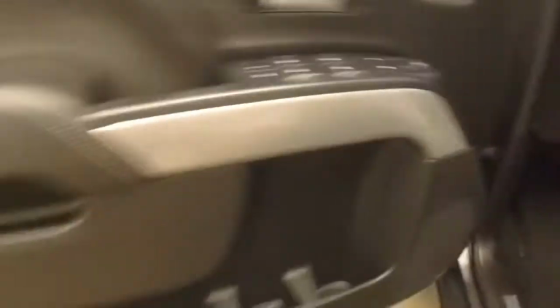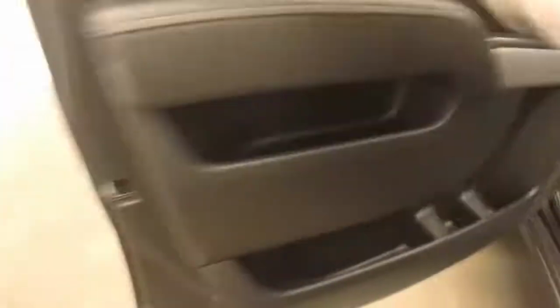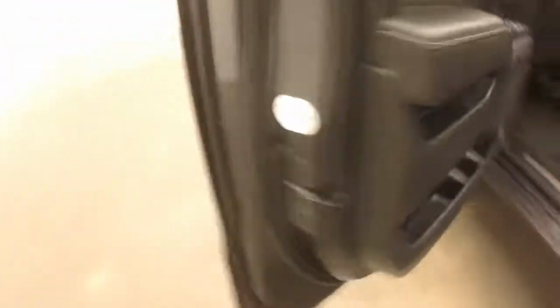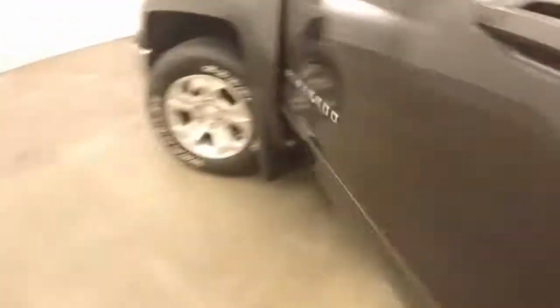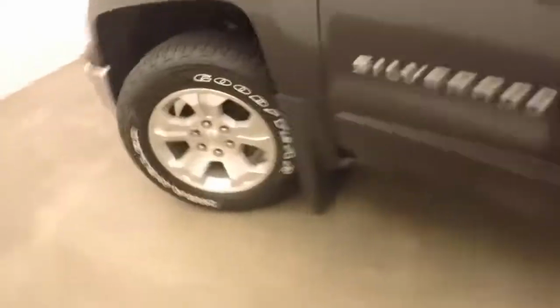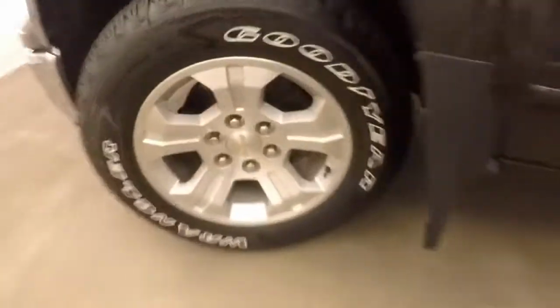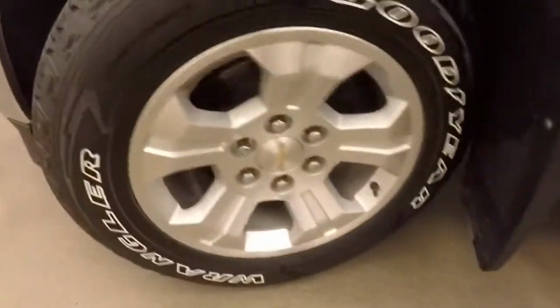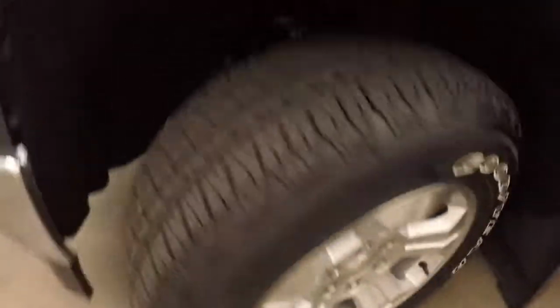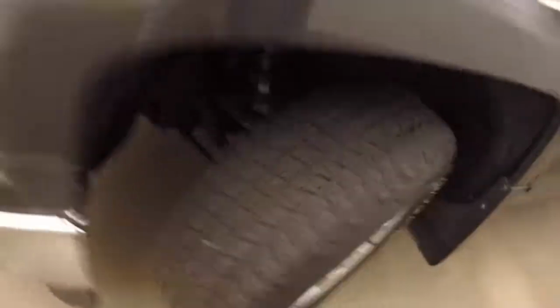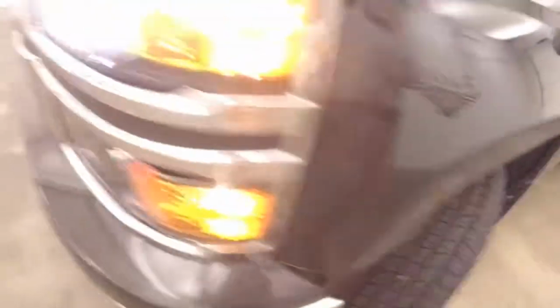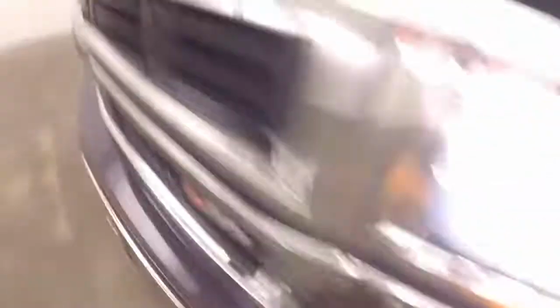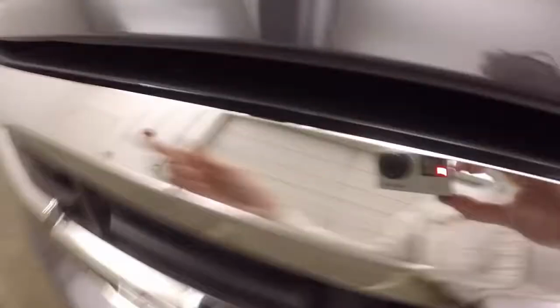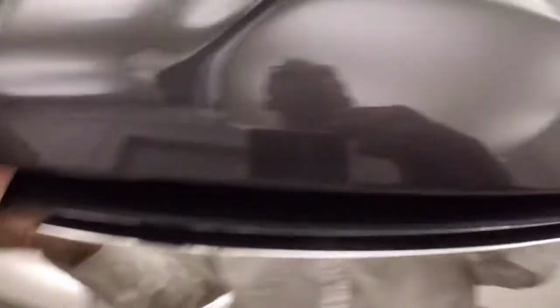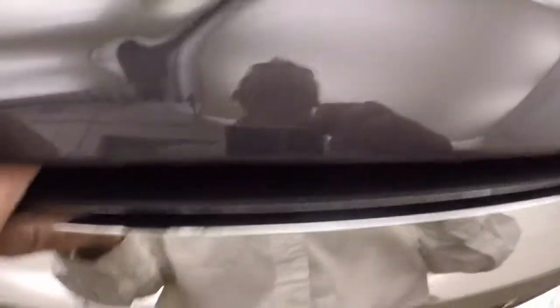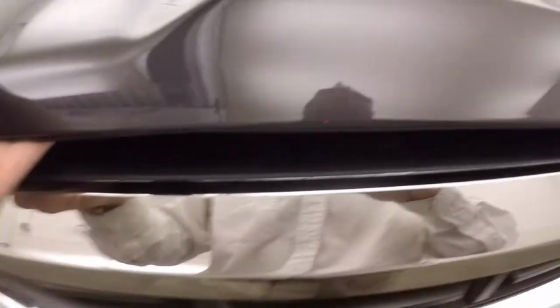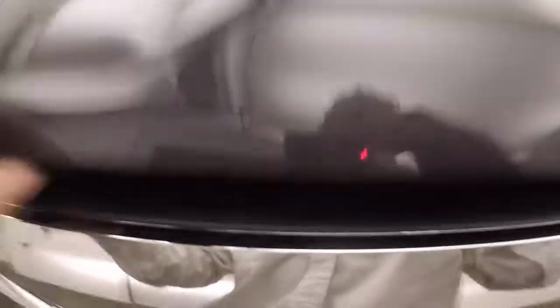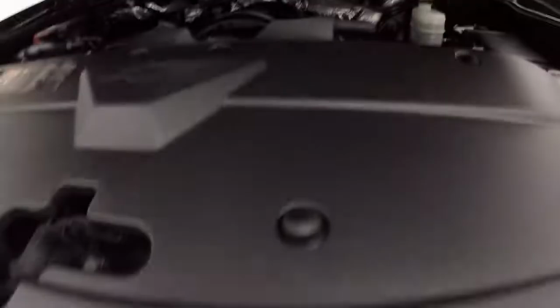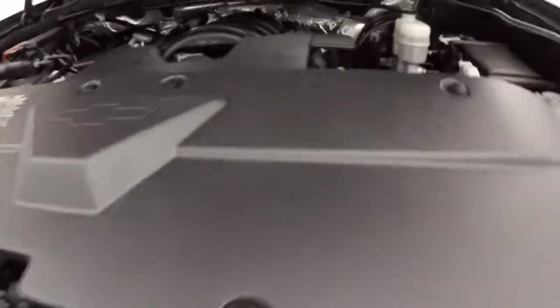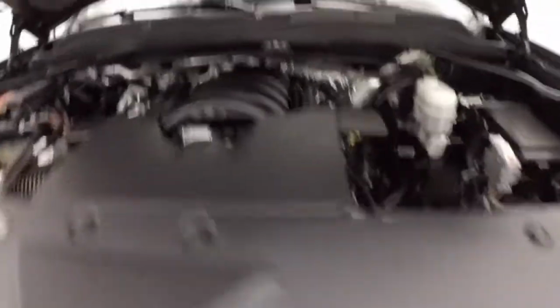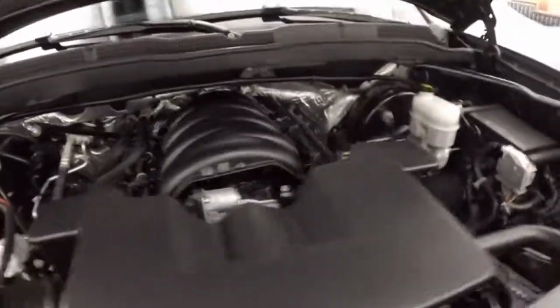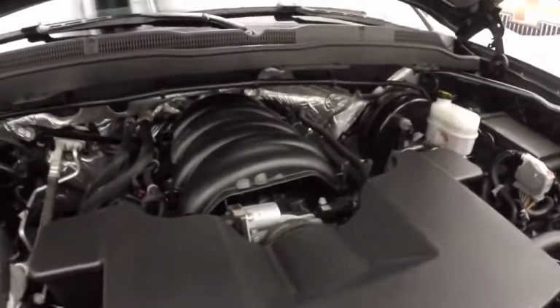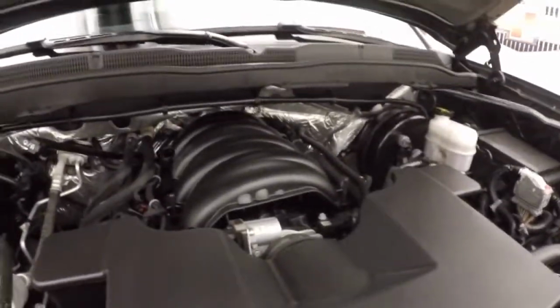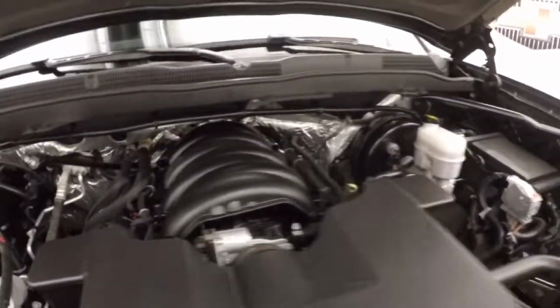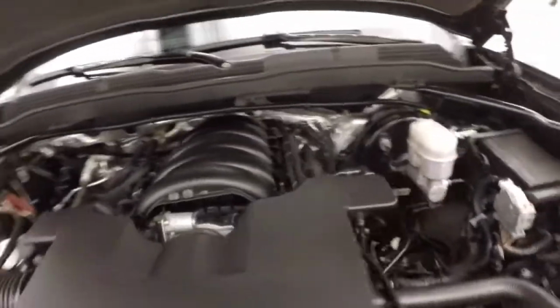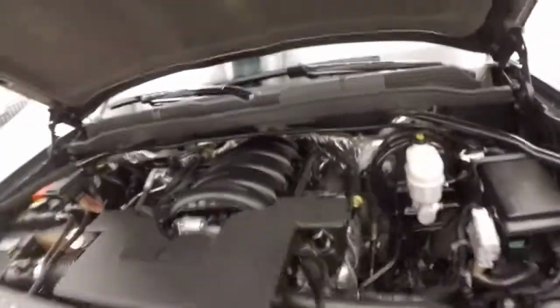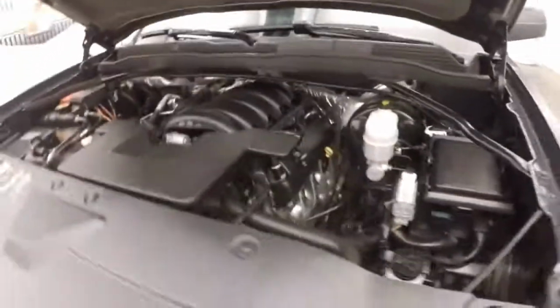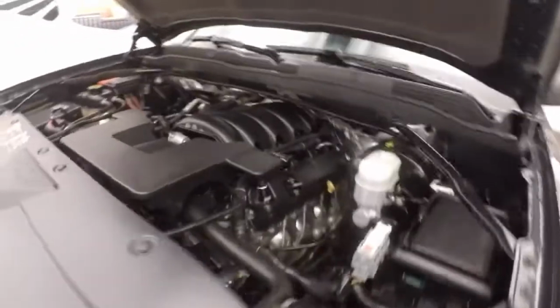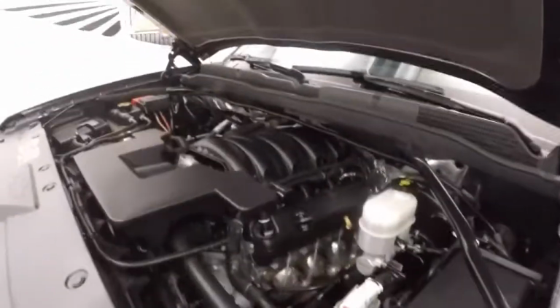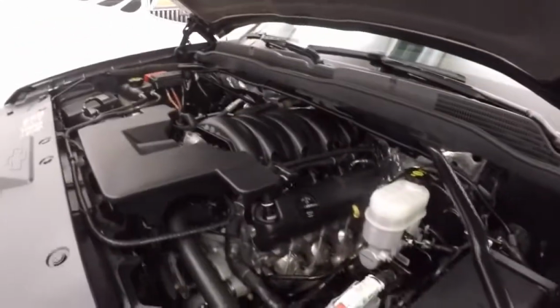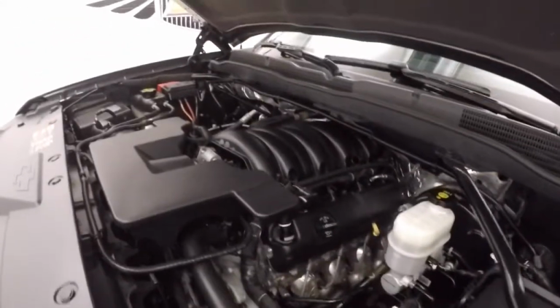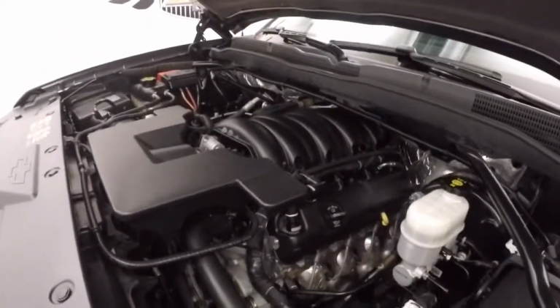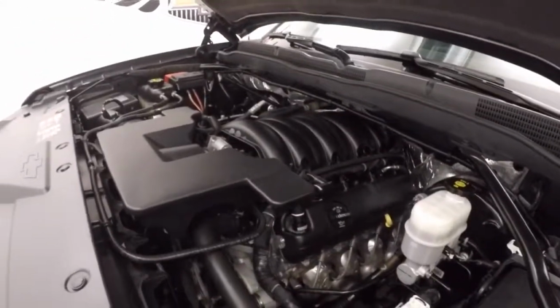Let's go look underneath the hood. These tires are almost brand new. Under the hood you've got your 5.3 liter V8 — nice and strong, plenty of torque, plenty of power.